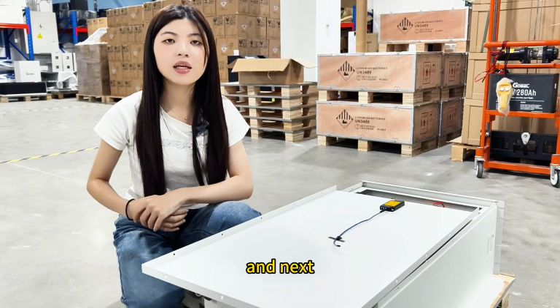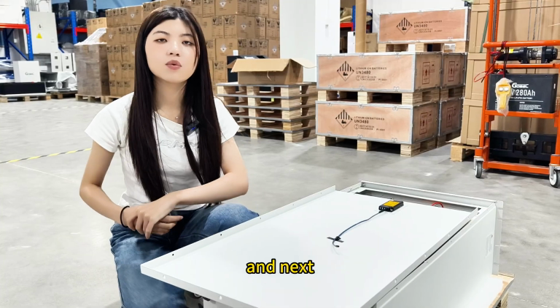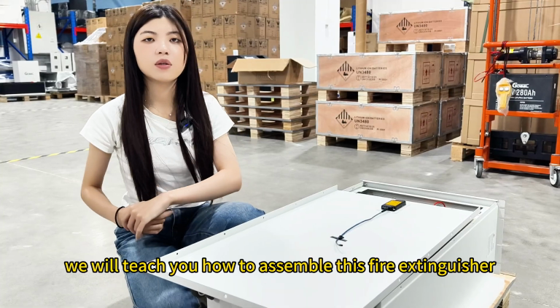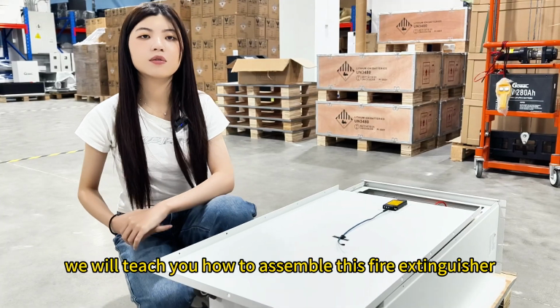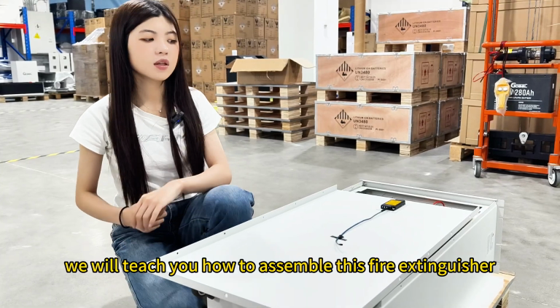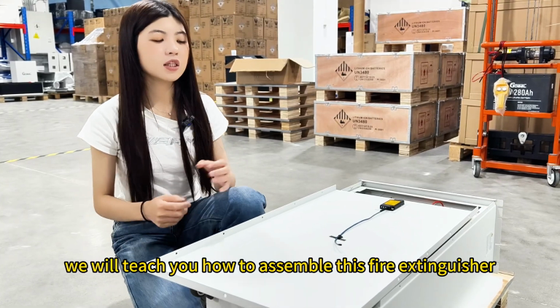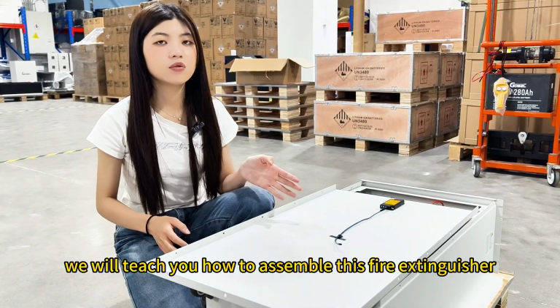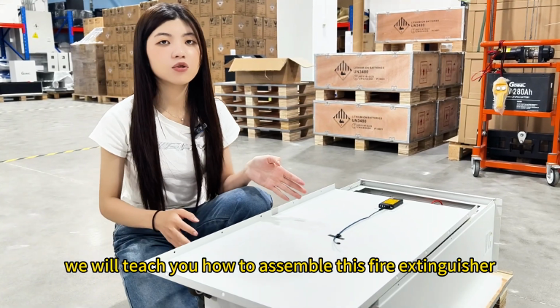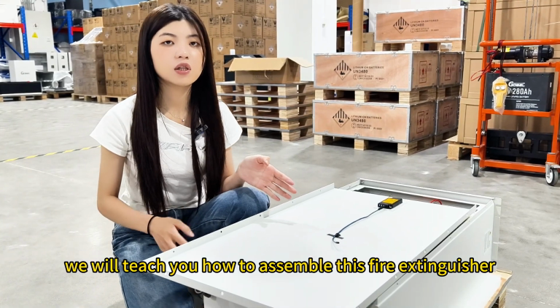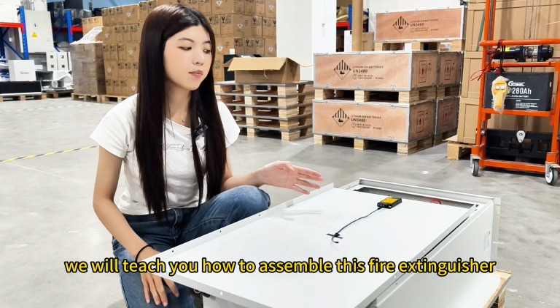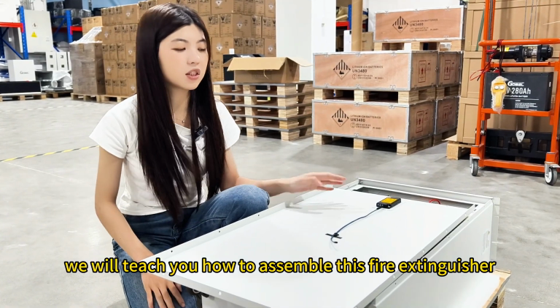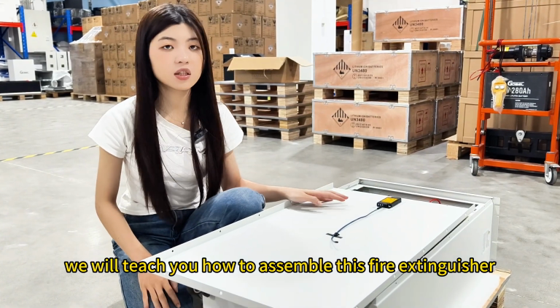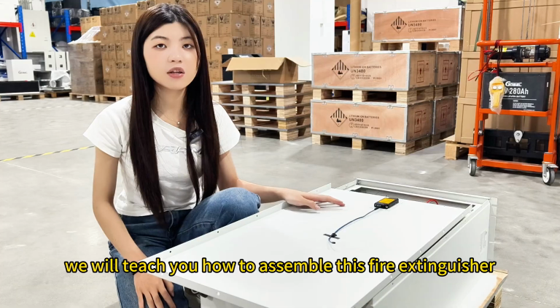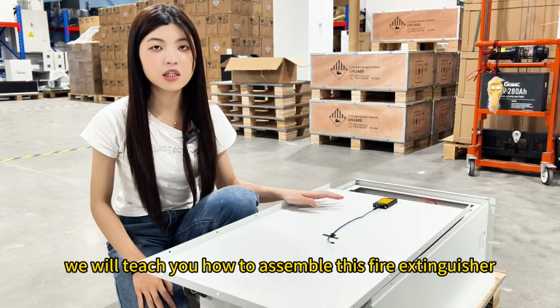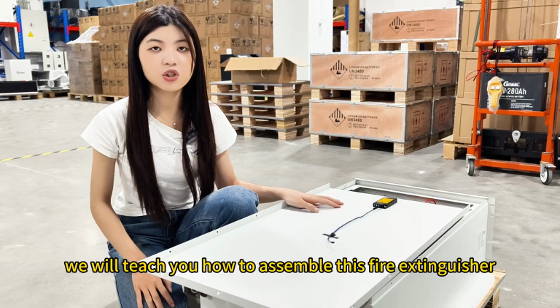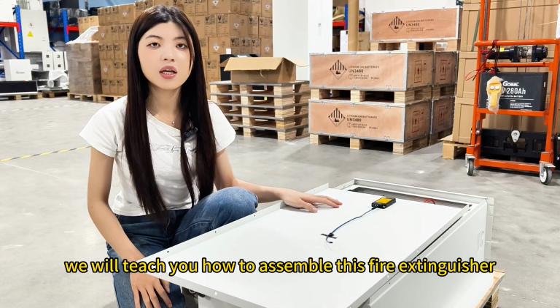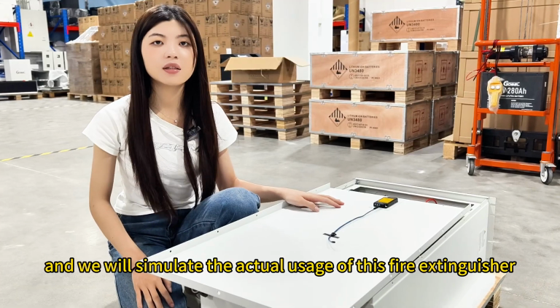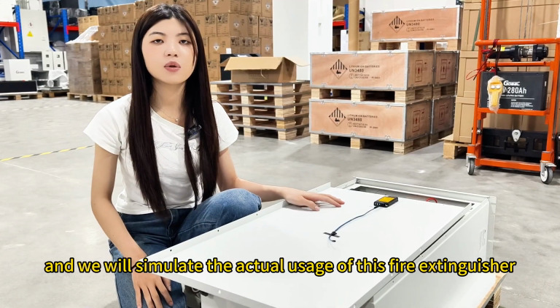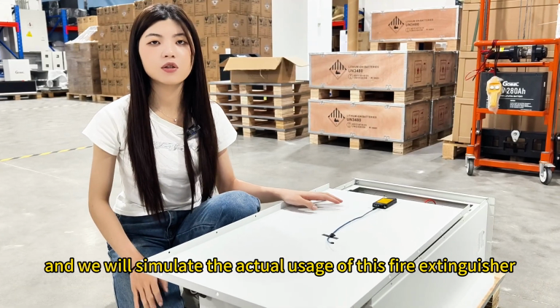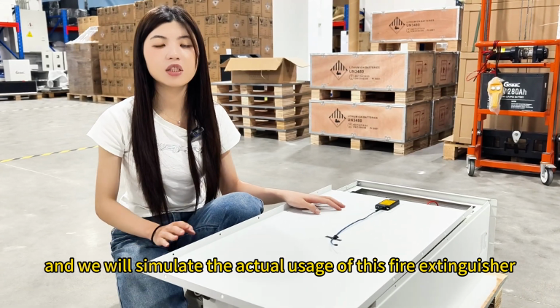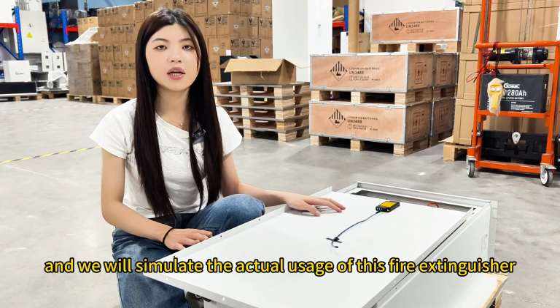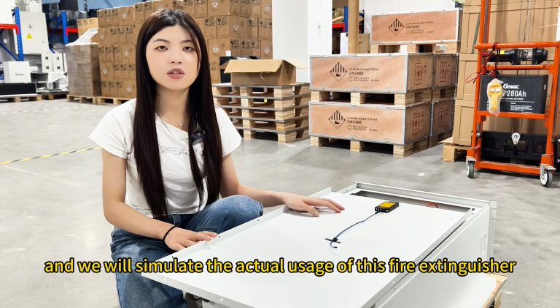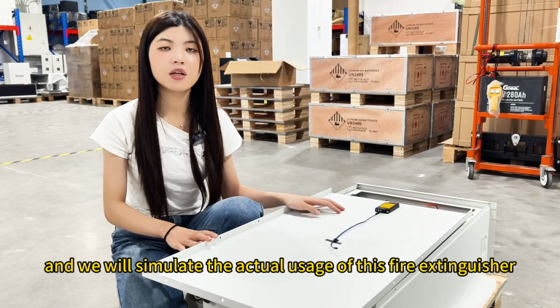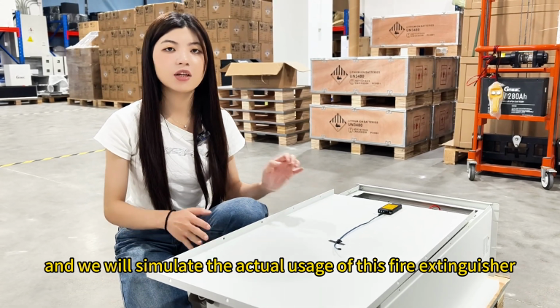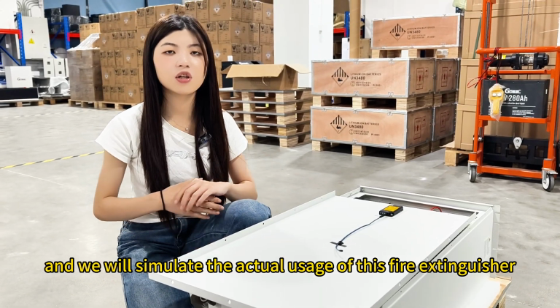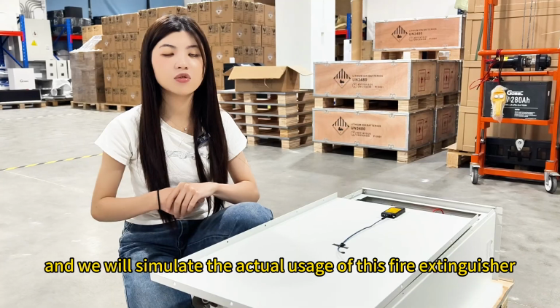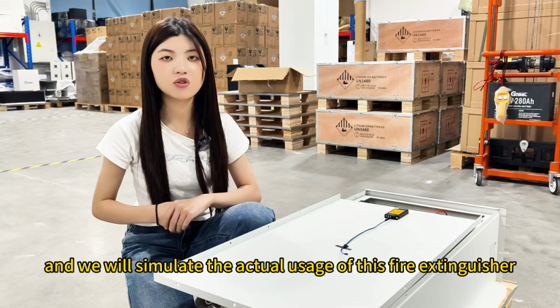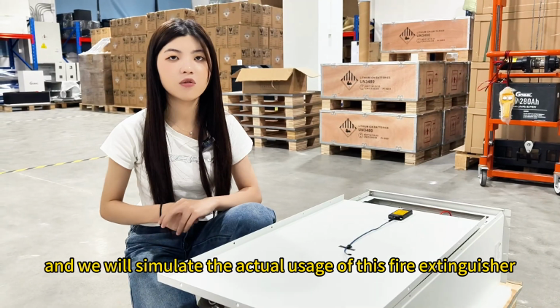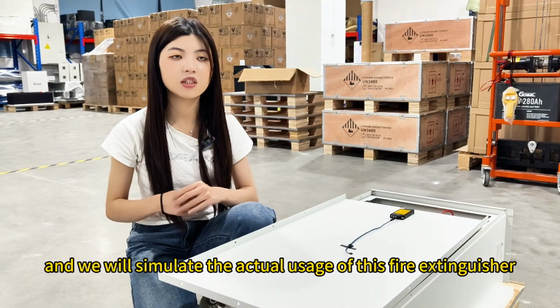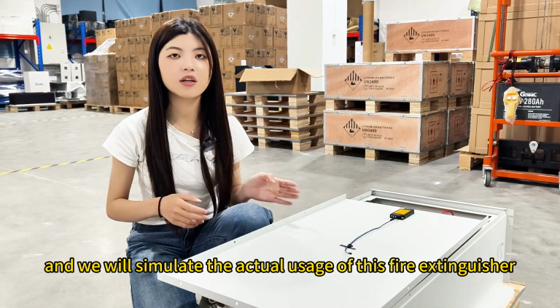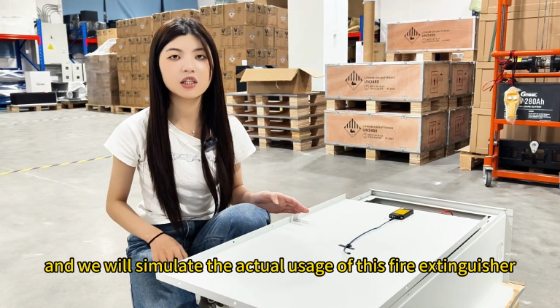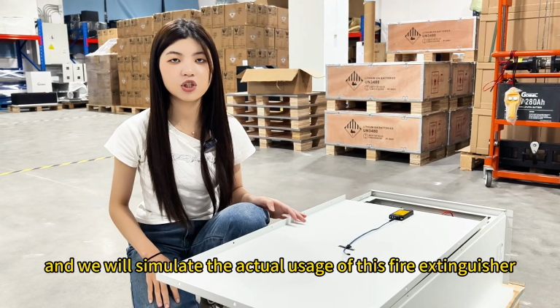Next we will teach you how to assemble this fire extinguisher and we will simulate the actual usage of this fire extinguisher.